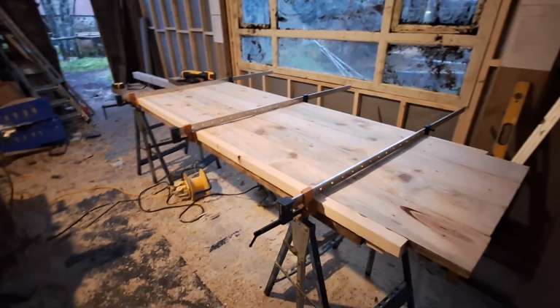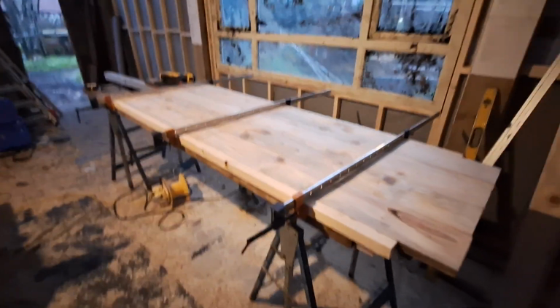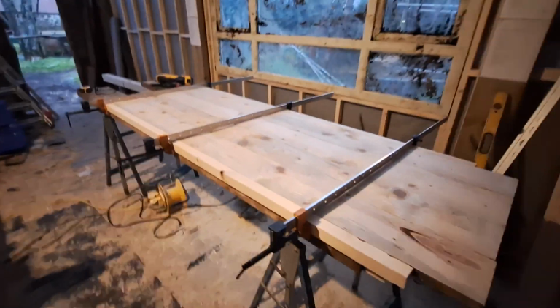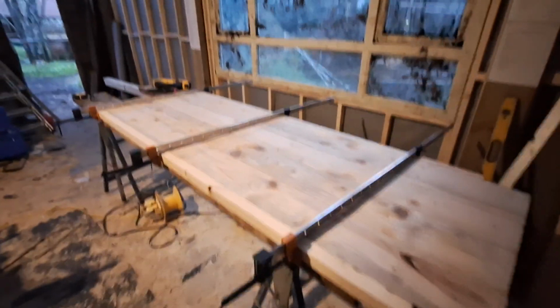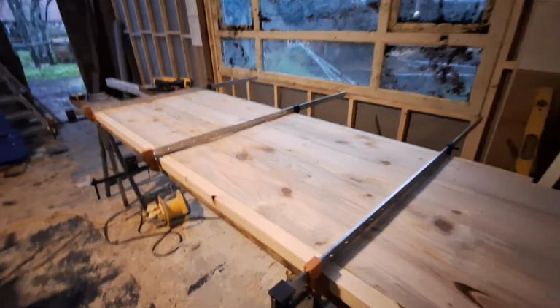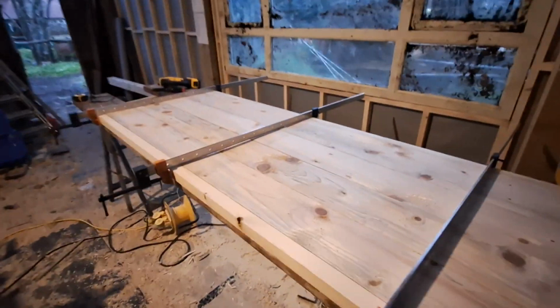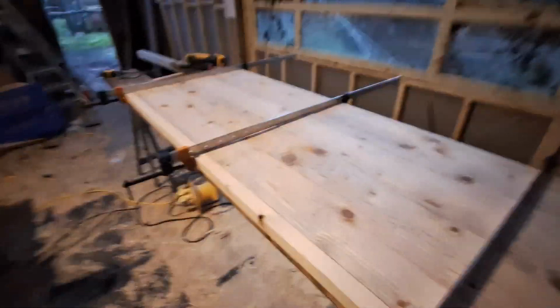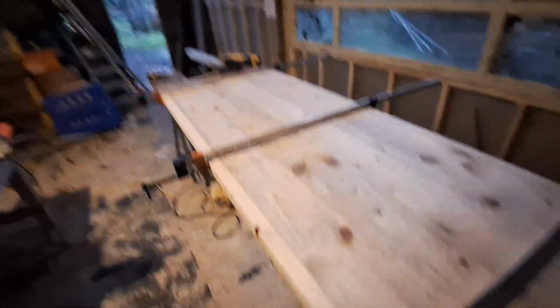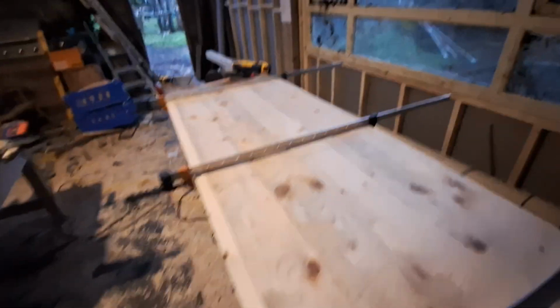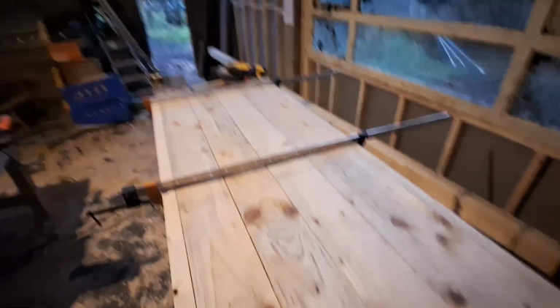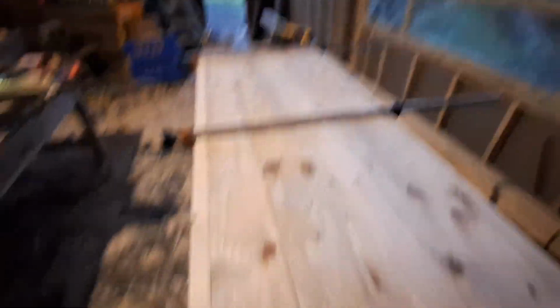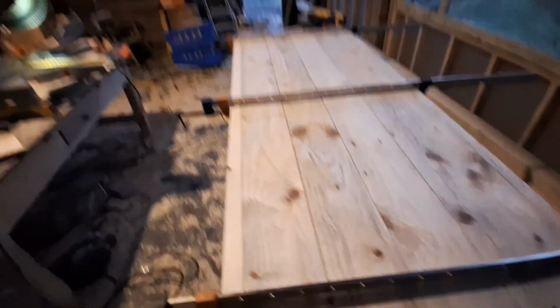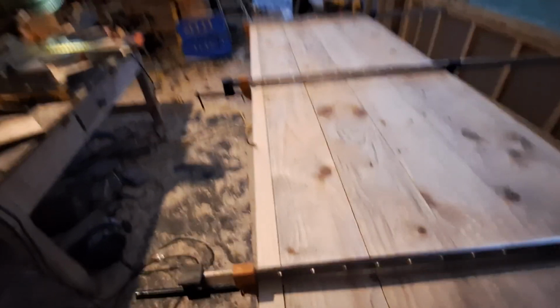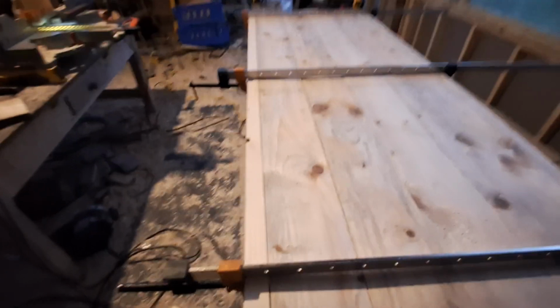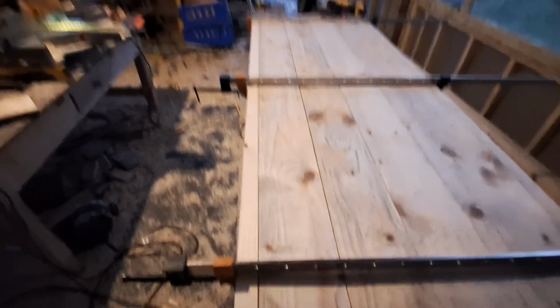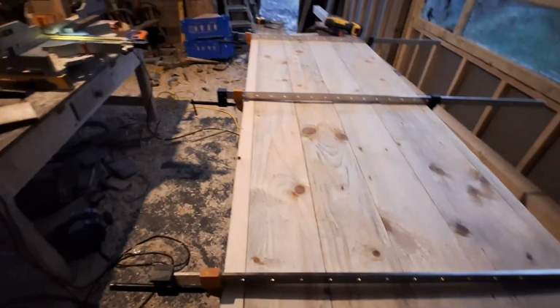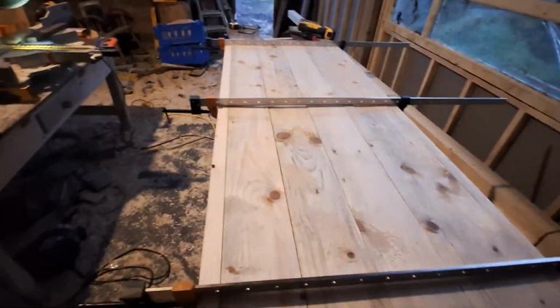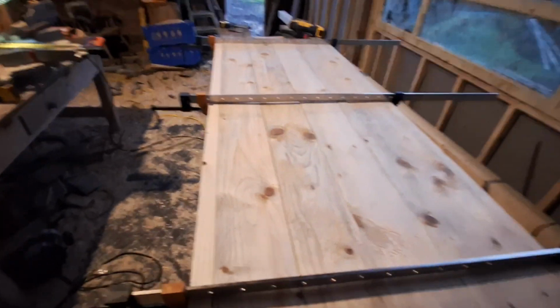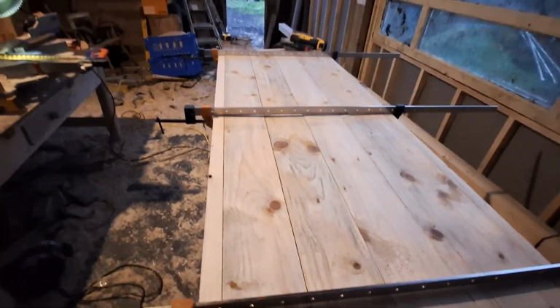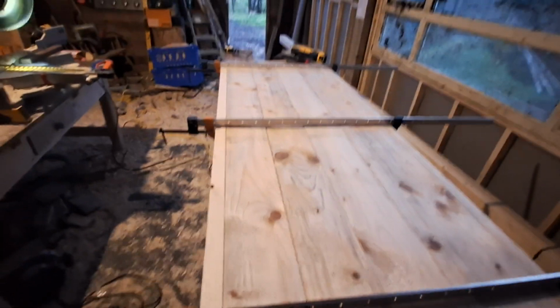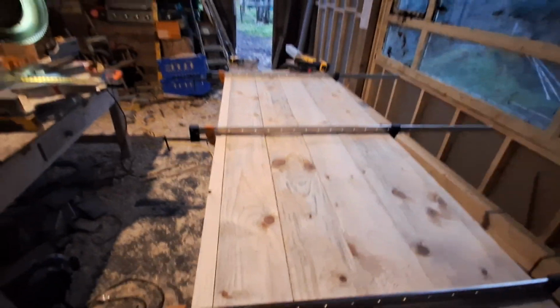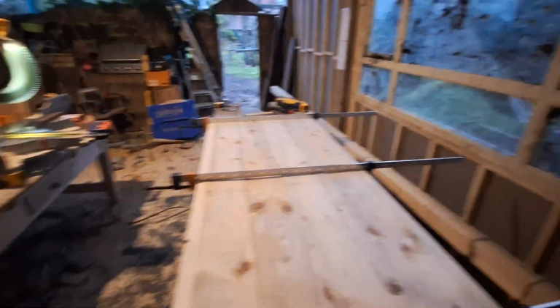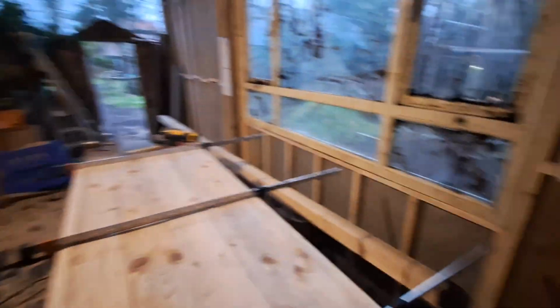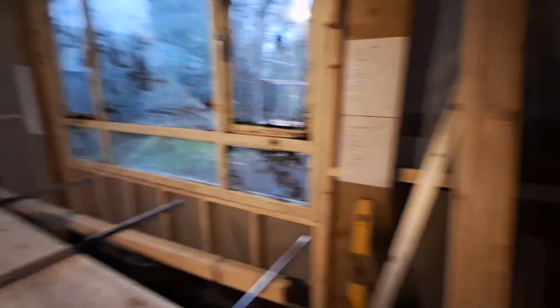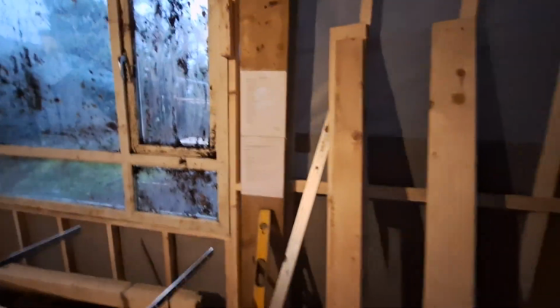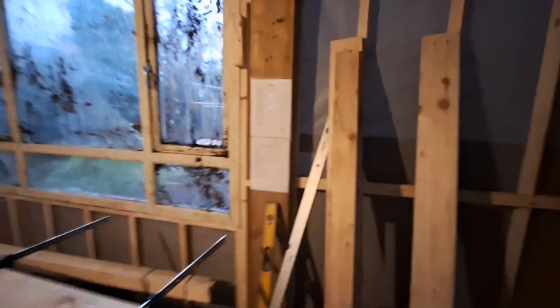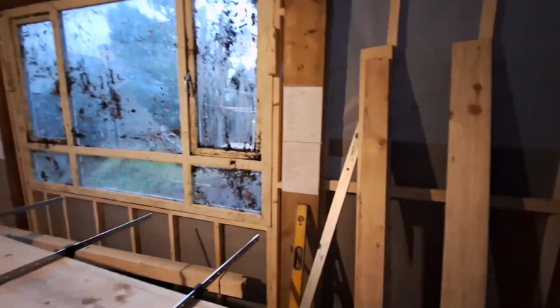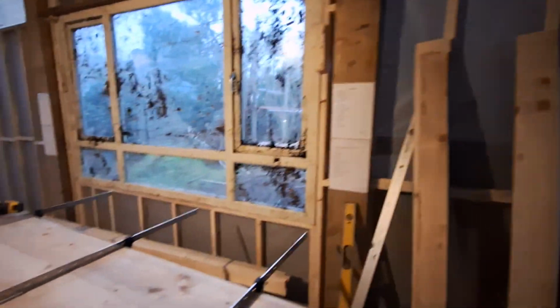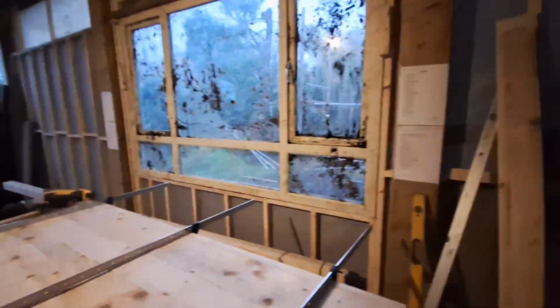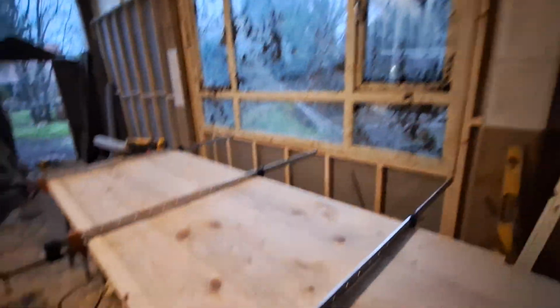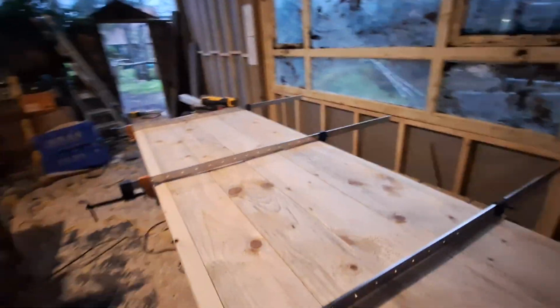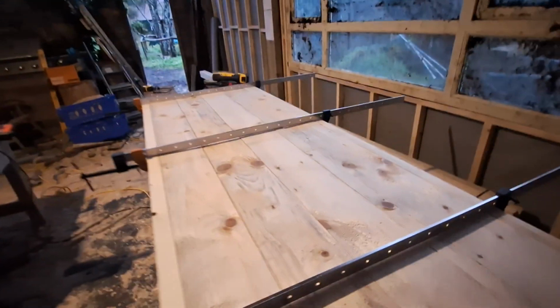Well, I think I made the right decision coming in. It's absolutely lashing outside, so great to be in here and dry — and it's actually warmer in here as well, even though I haven't put any insulation in the walls yet or anything like that. So looking forward to making loads of stuff here.